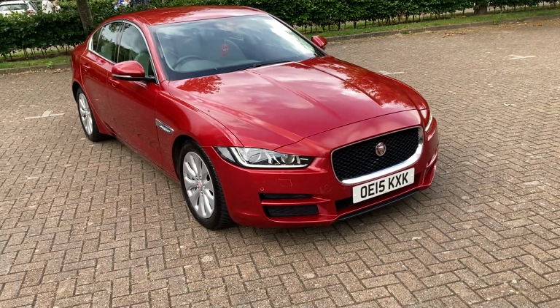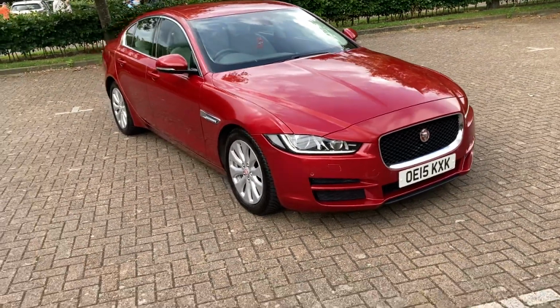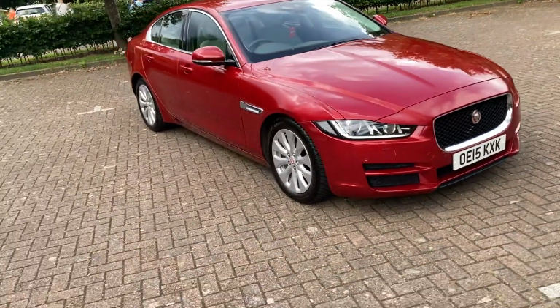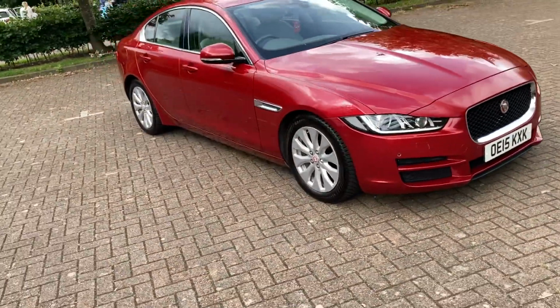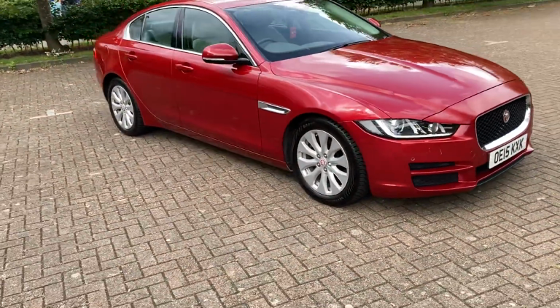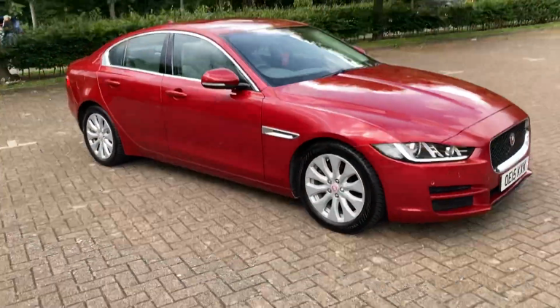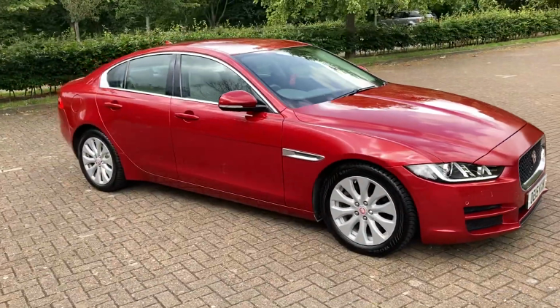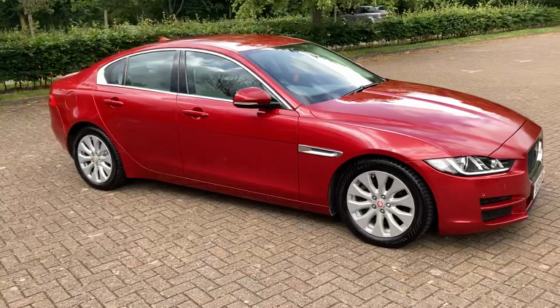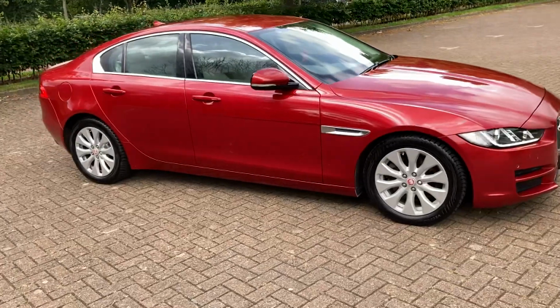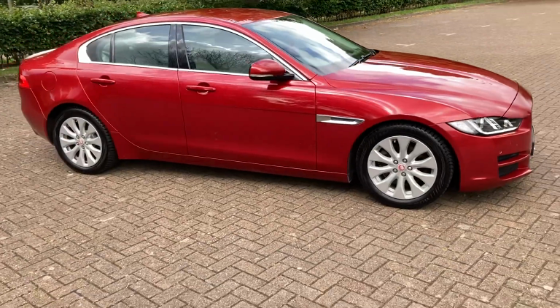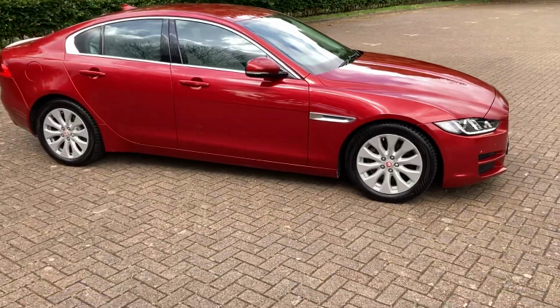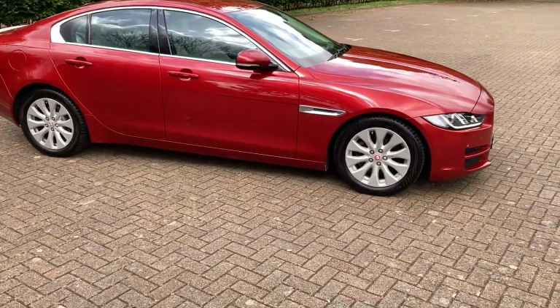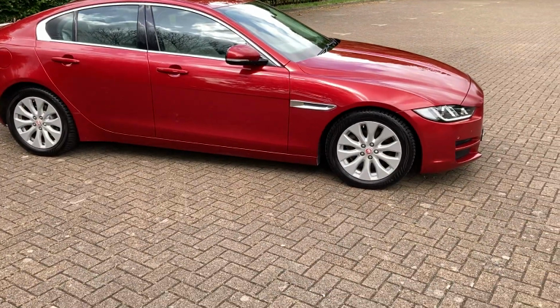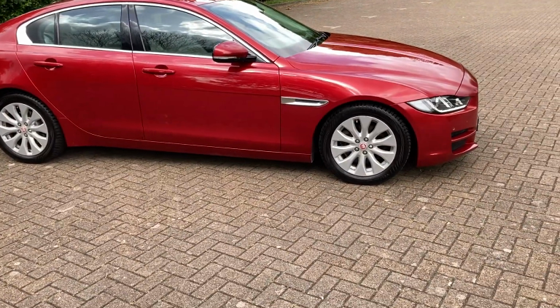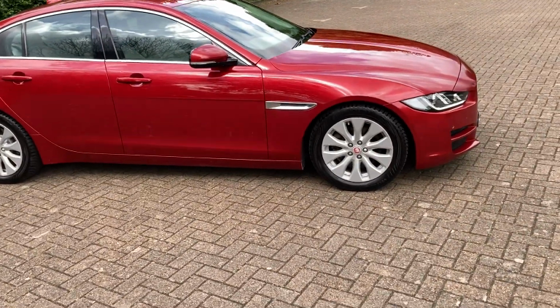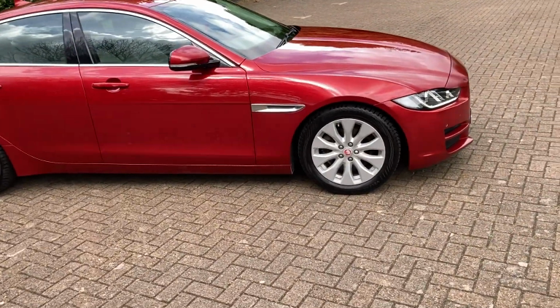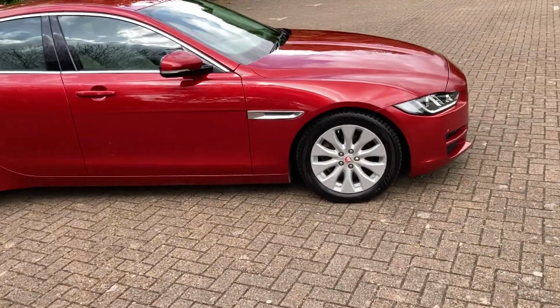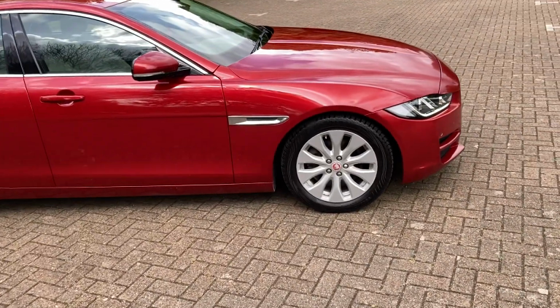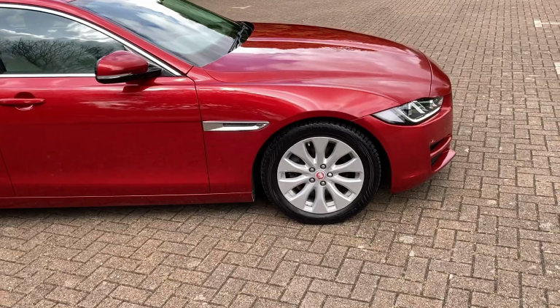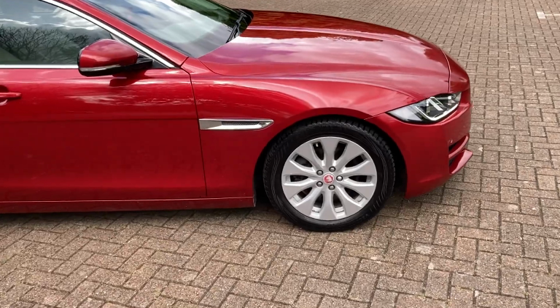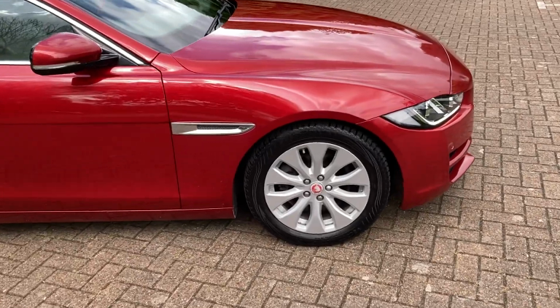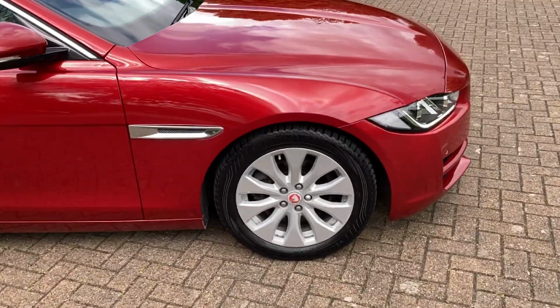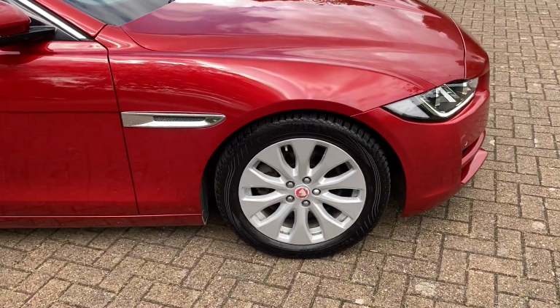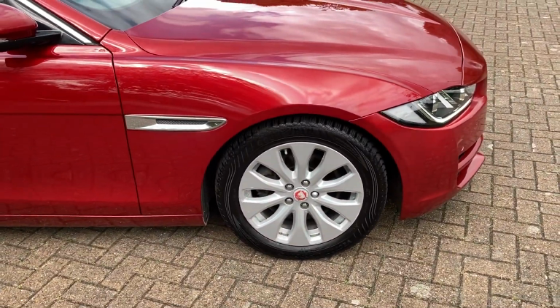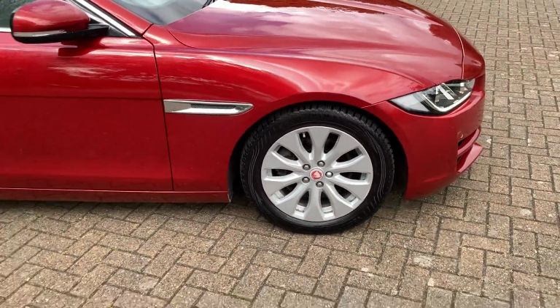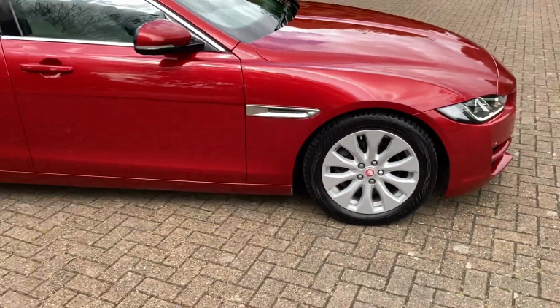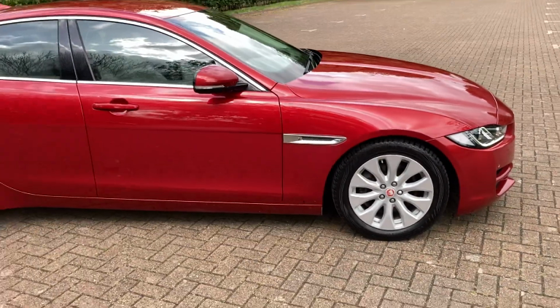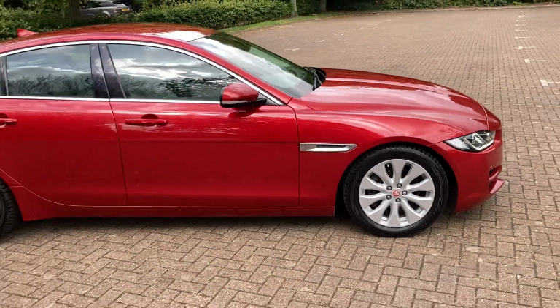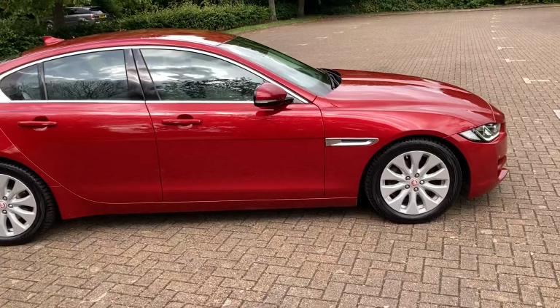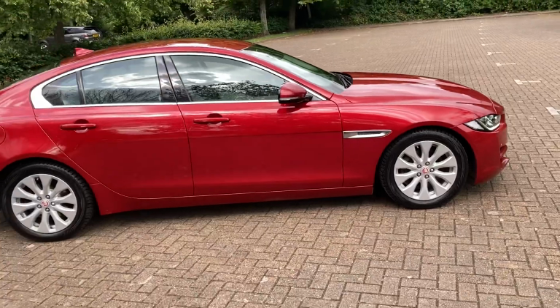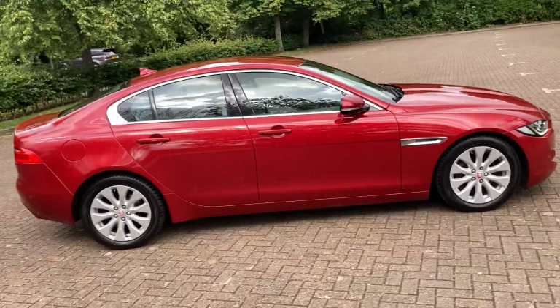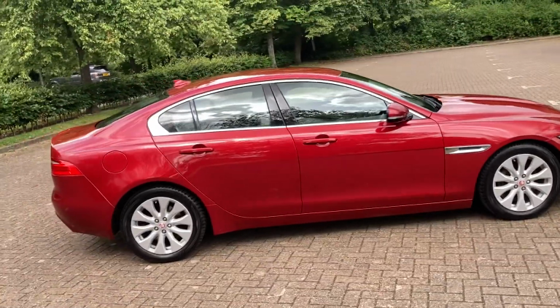2015 Jaguar XE 2 litre diesel portfolio. It's got 17 inch silver alloy wheels and it's finished in red metallic.